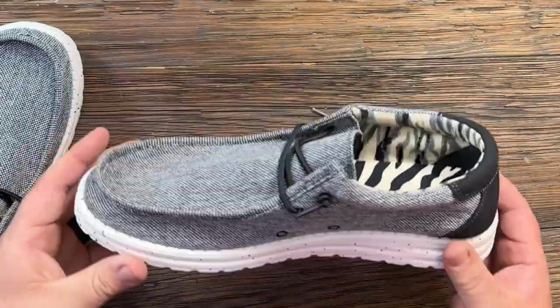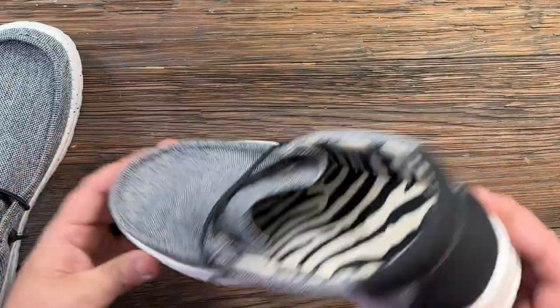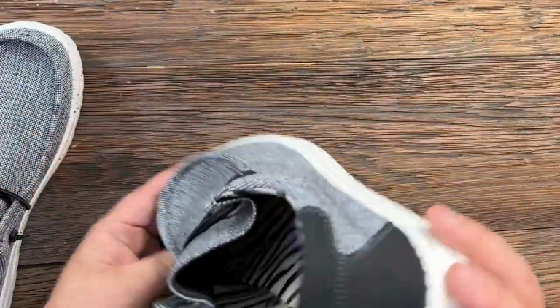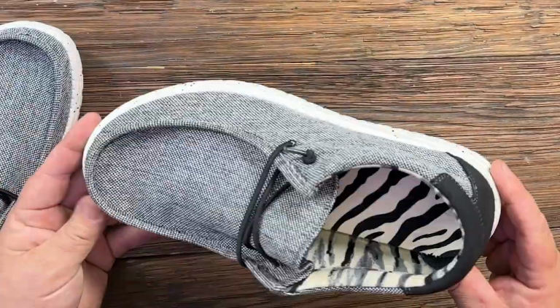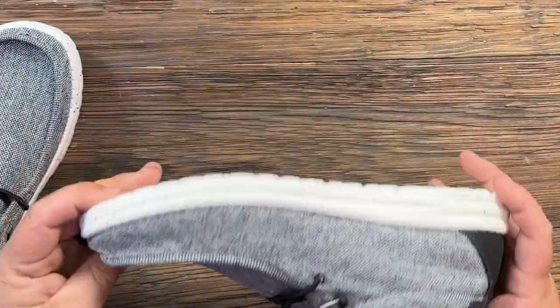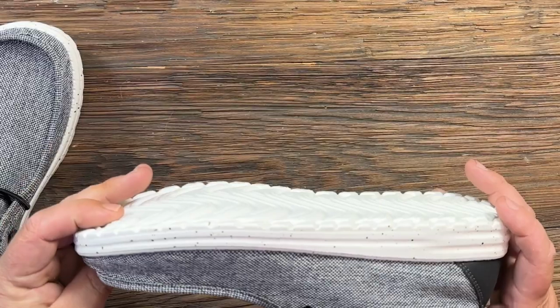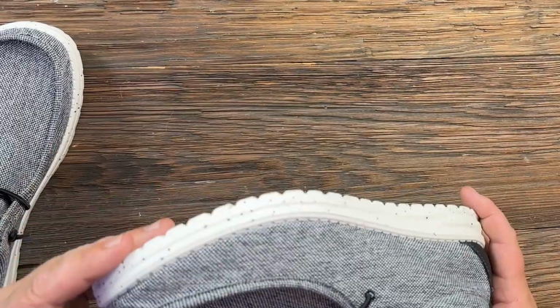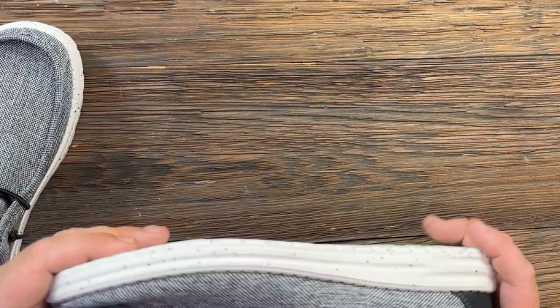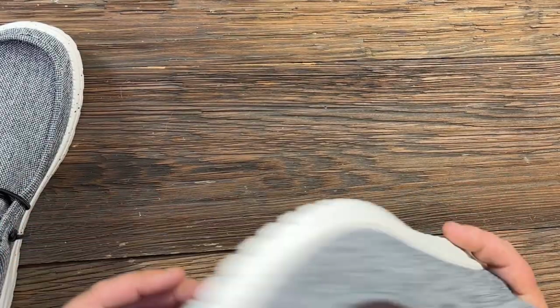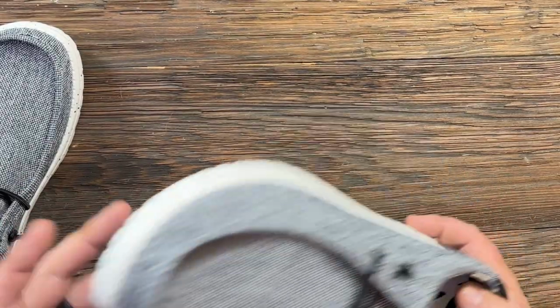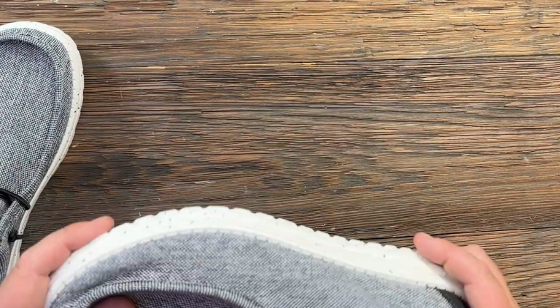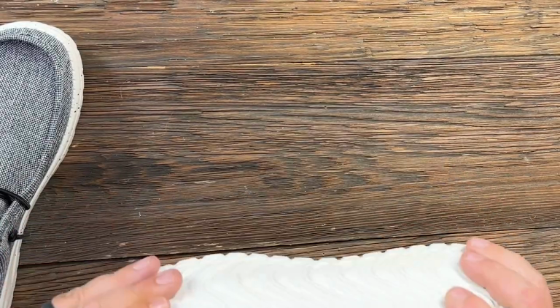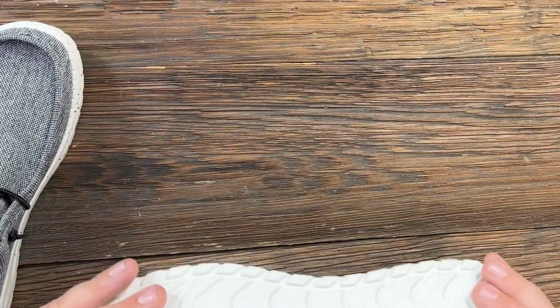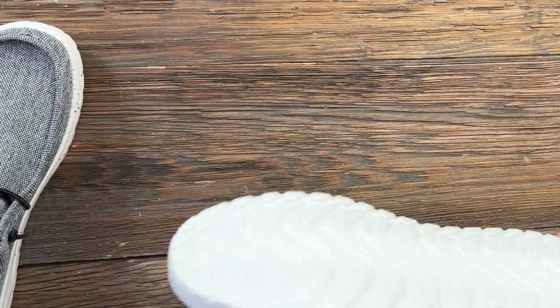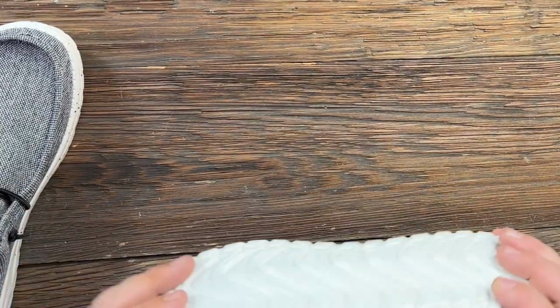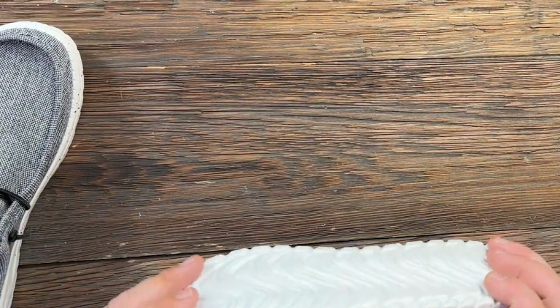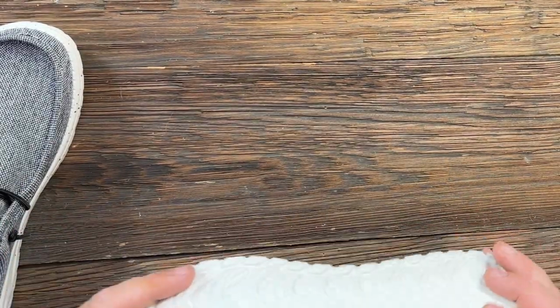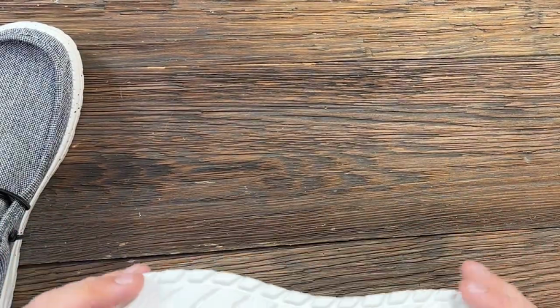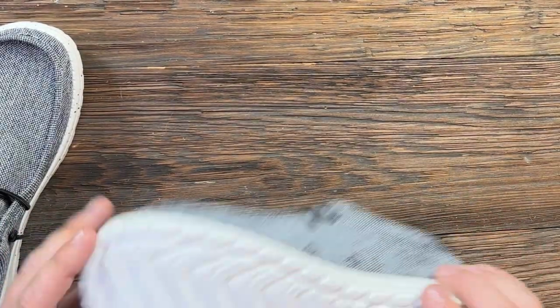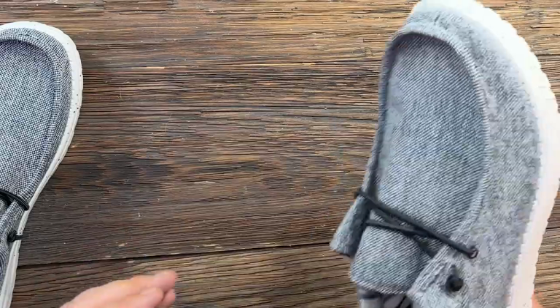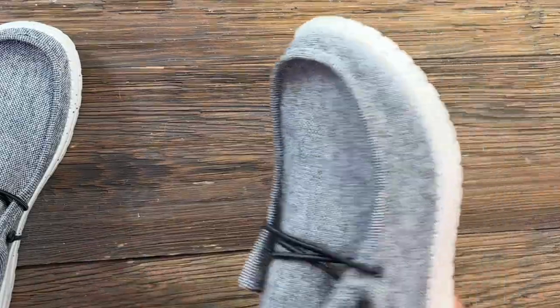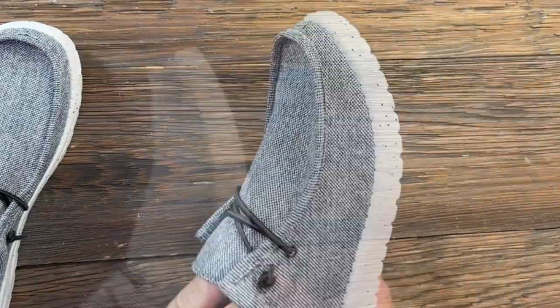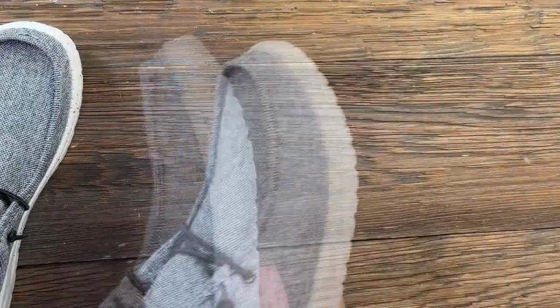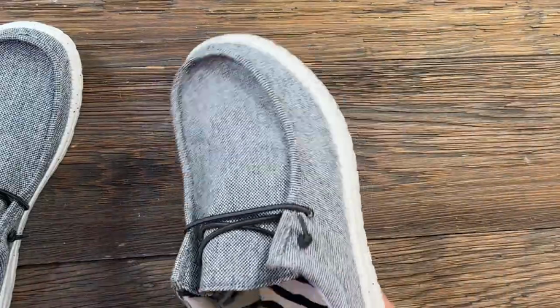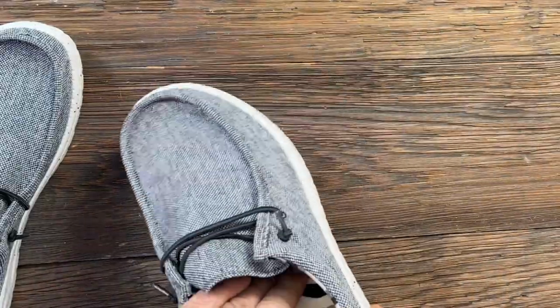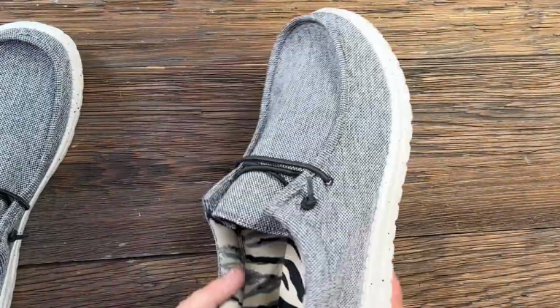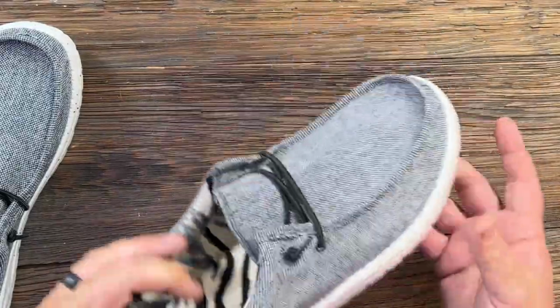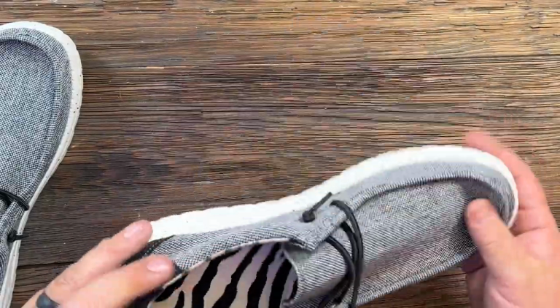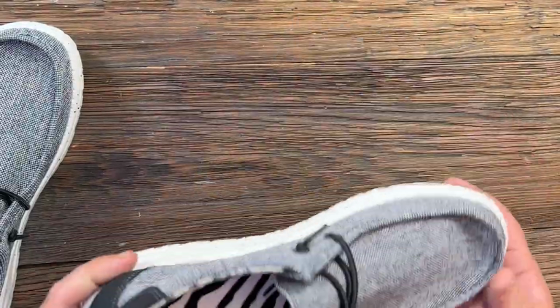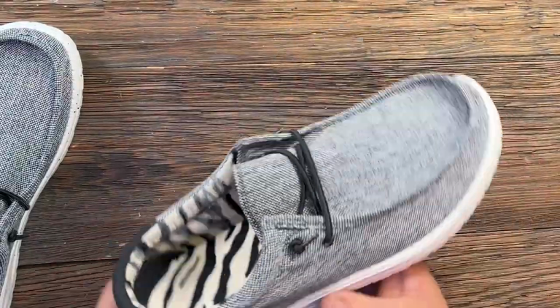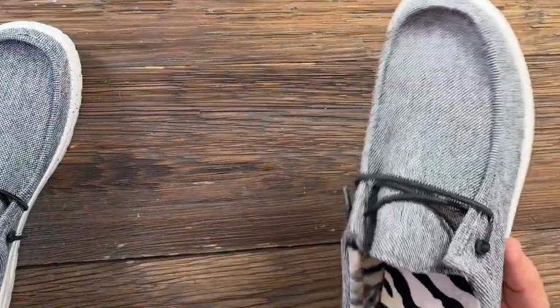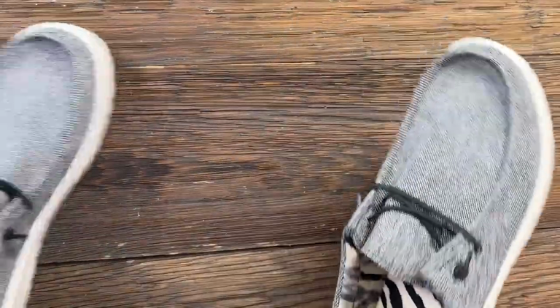And they look just as good. These are machine washable, so I've washed my other pair a few times with no issues. They offer plenty of support and a solid sole, and they're pretty lightweight.